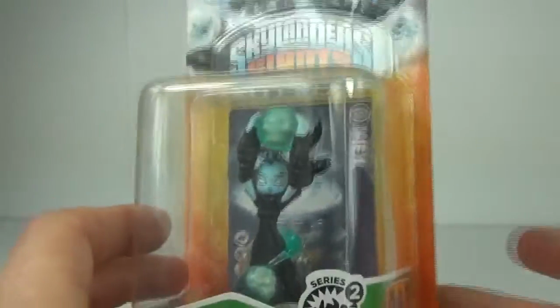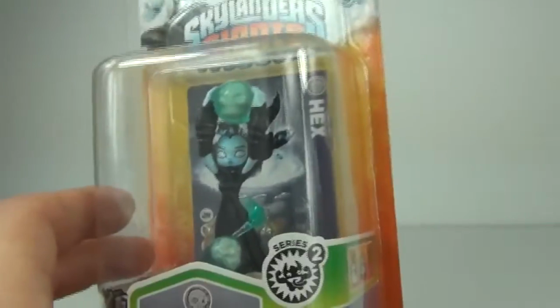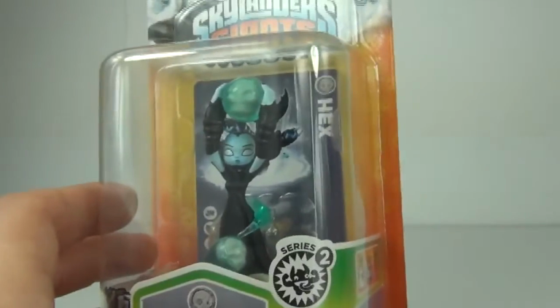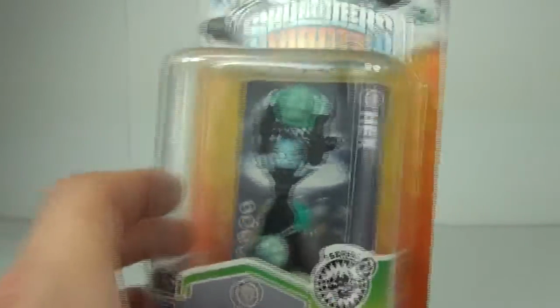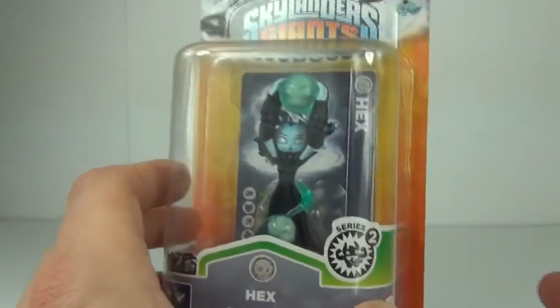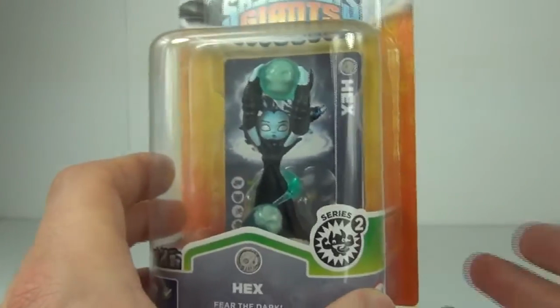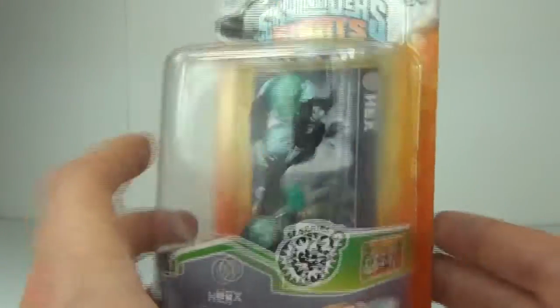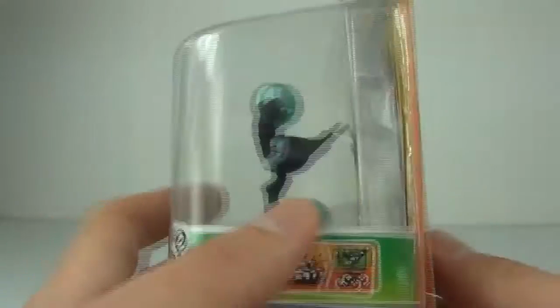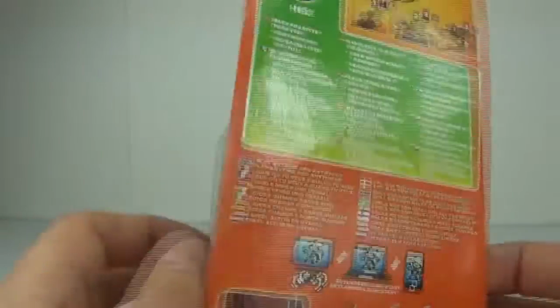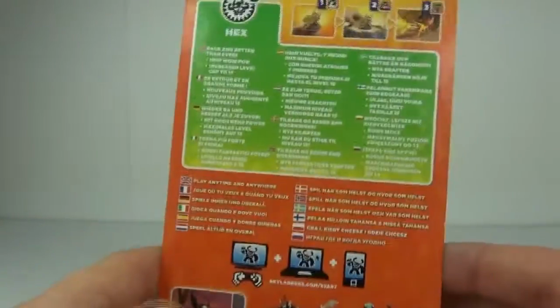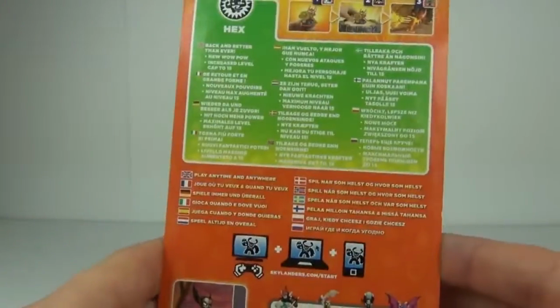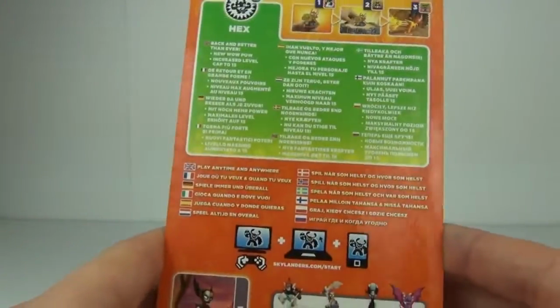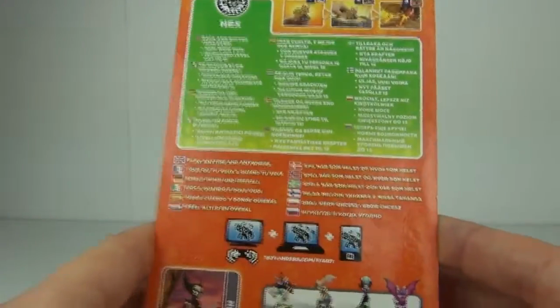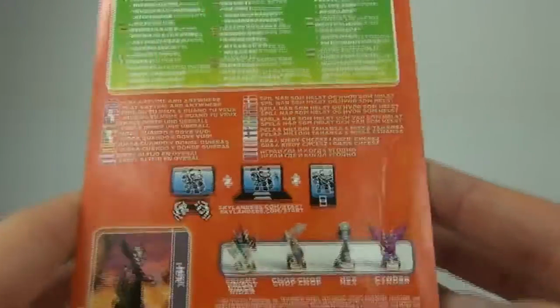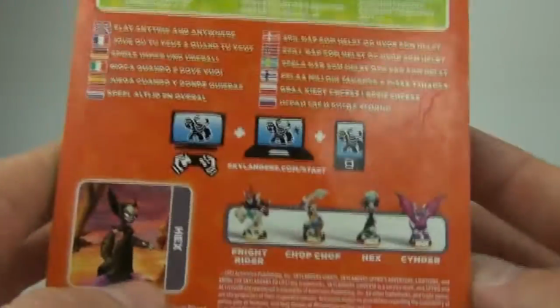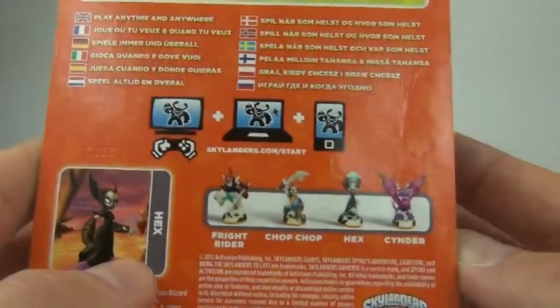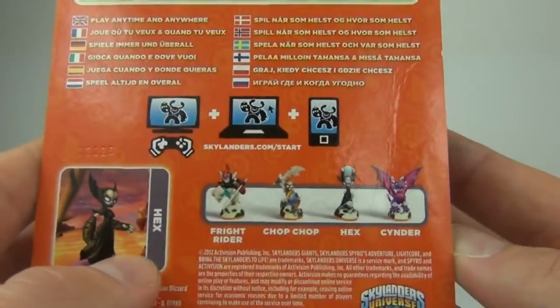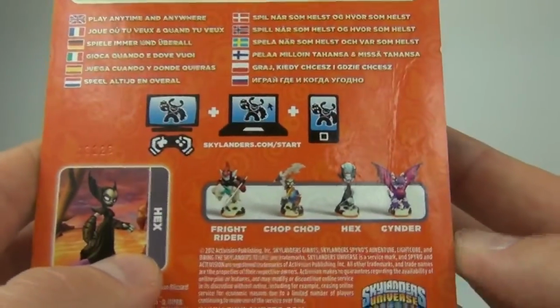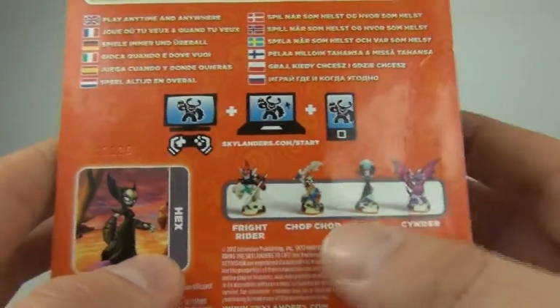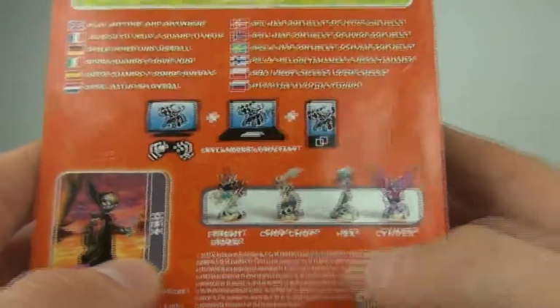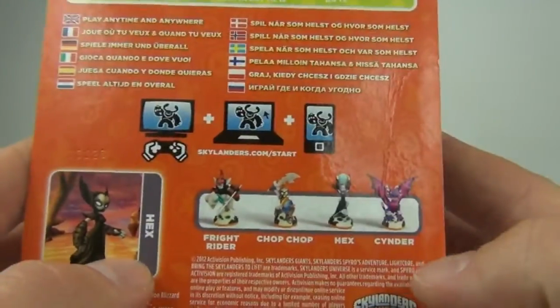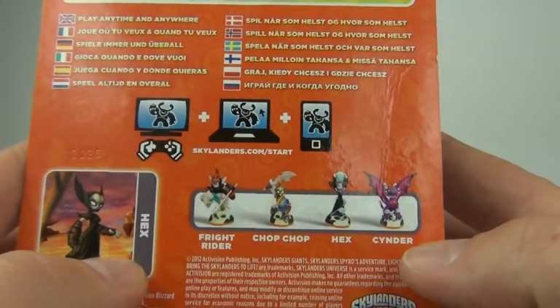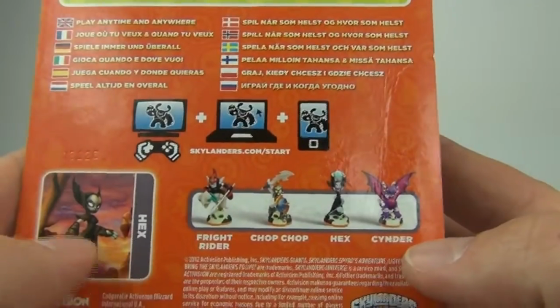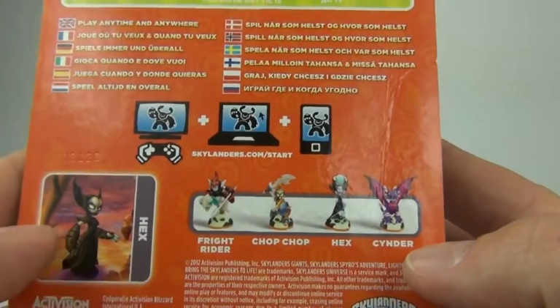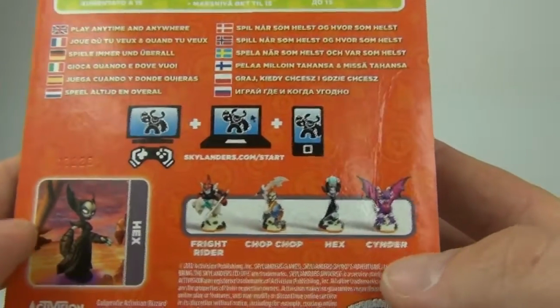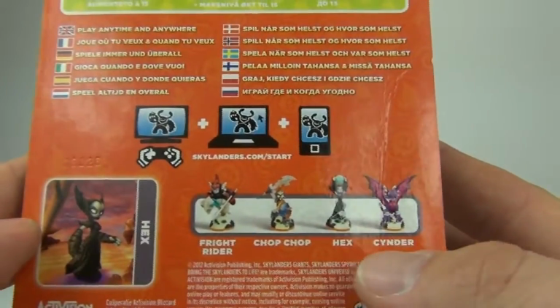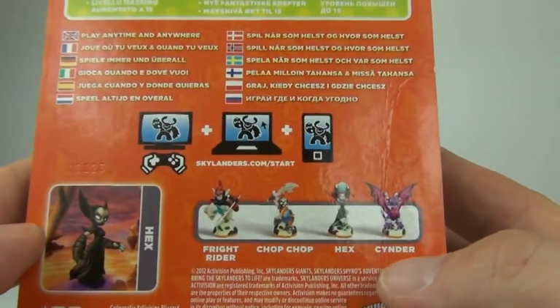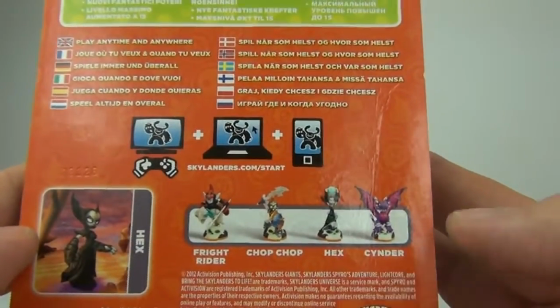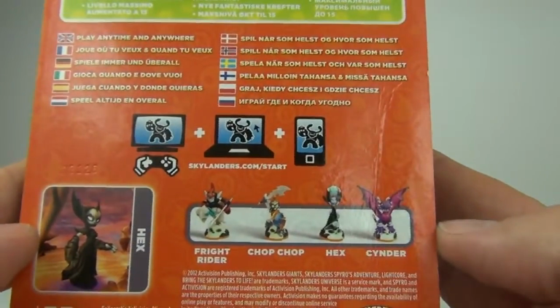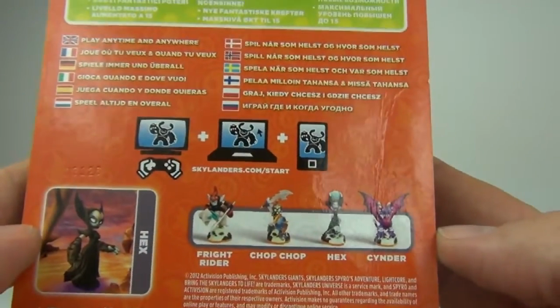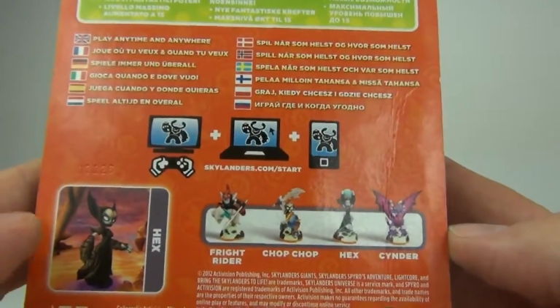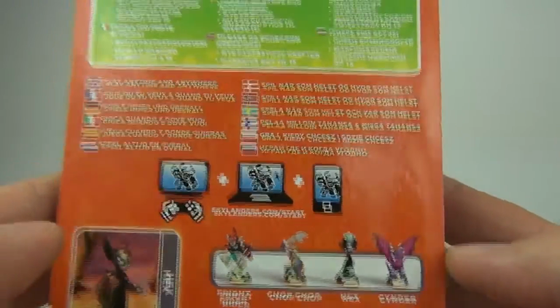Probably the best figure of the new Series 2 figures from Skylanders Giants. And of course as you can see there, you get the character card. Let's go round to the back — it just shows you a few more from Series 2. We get Freud, Ryder, Chop Chop, Hex, and Cinder as well.